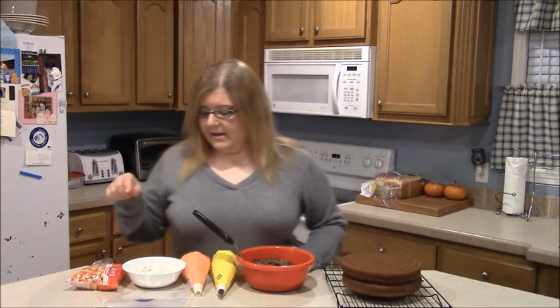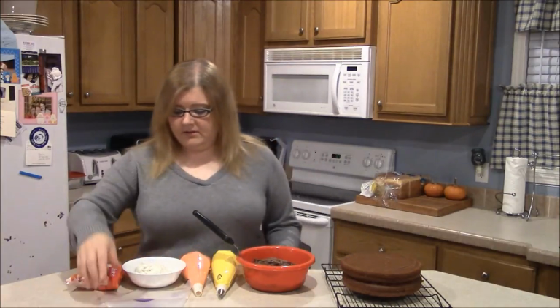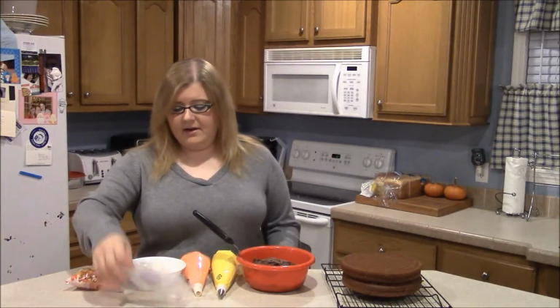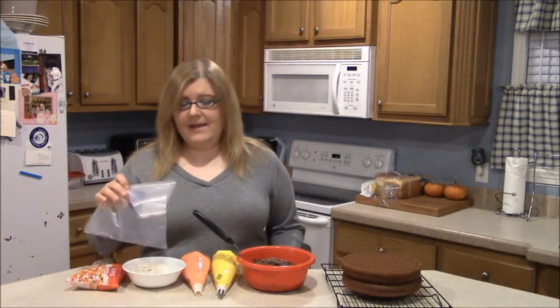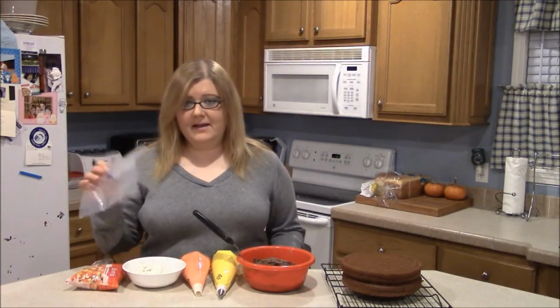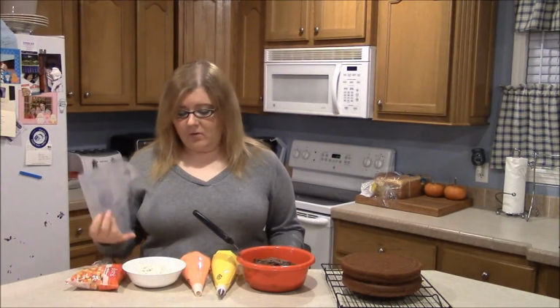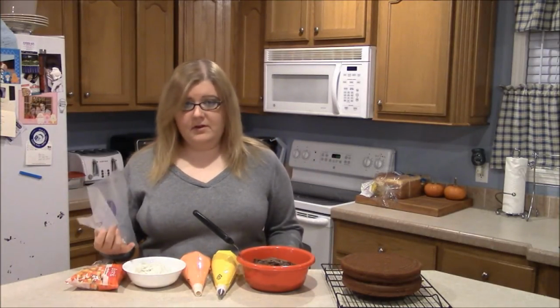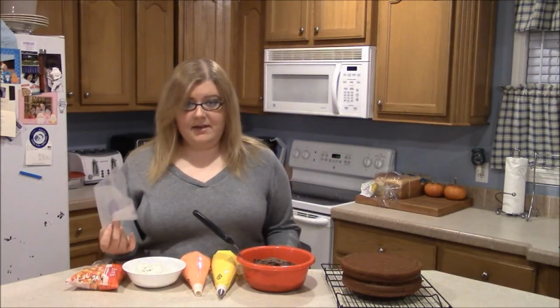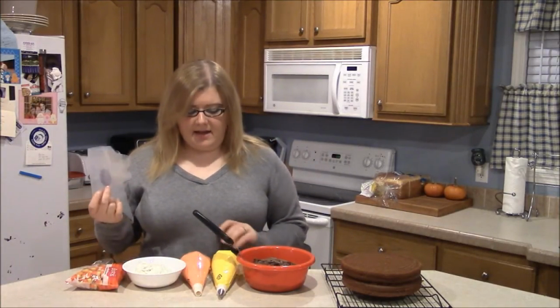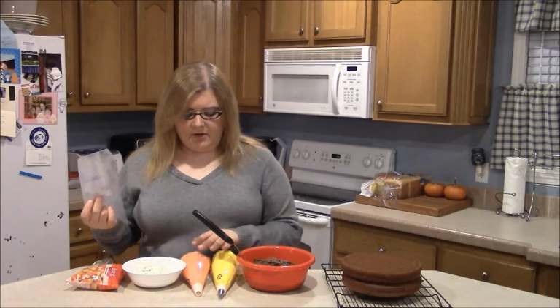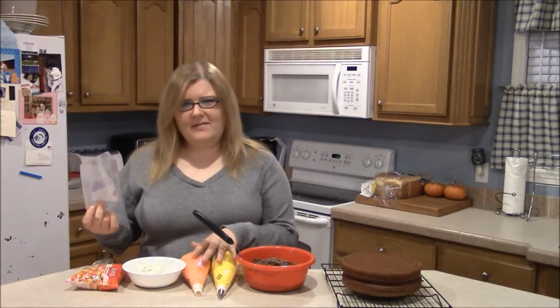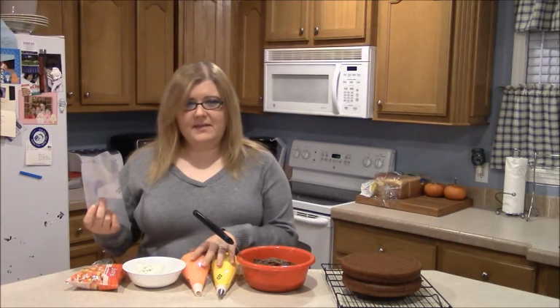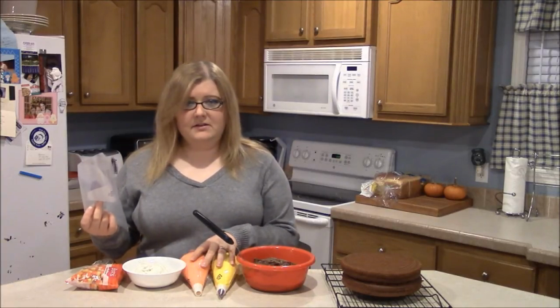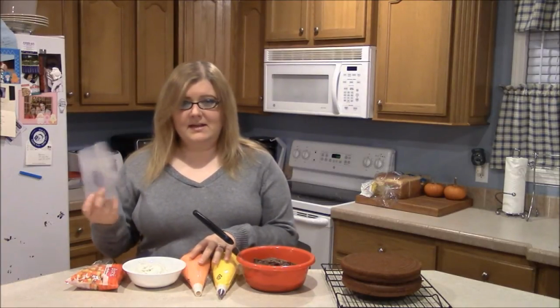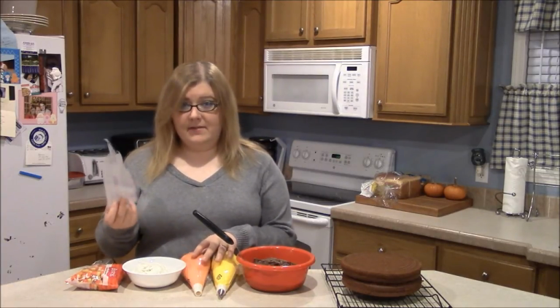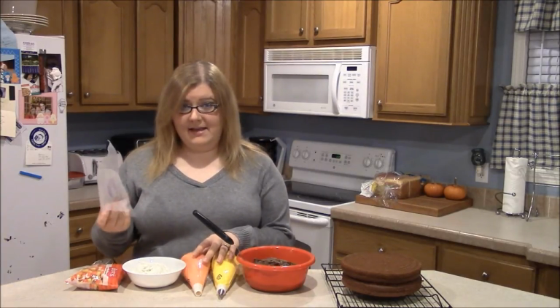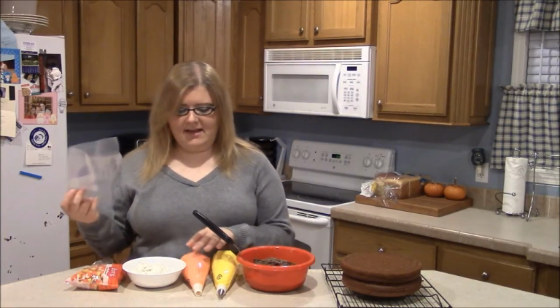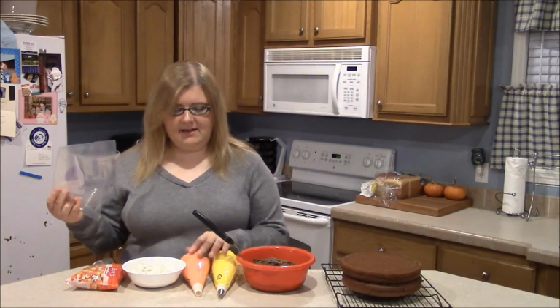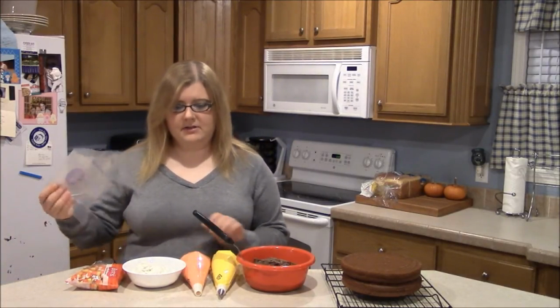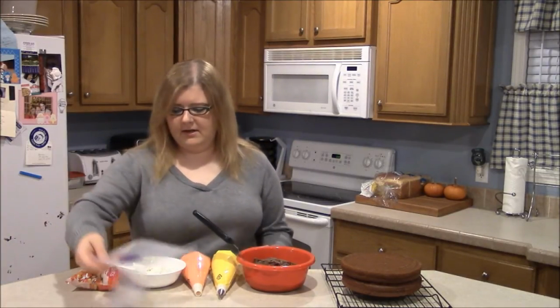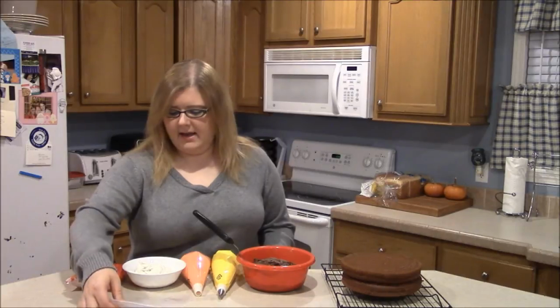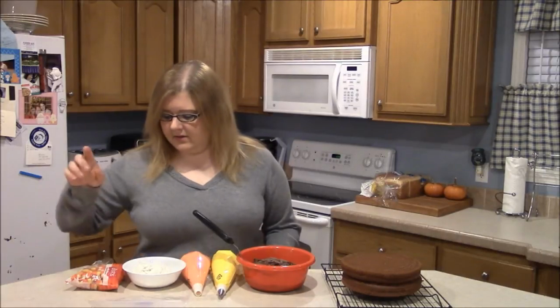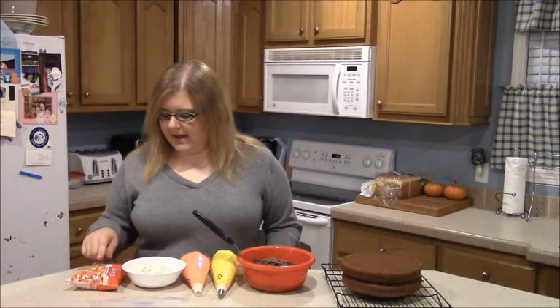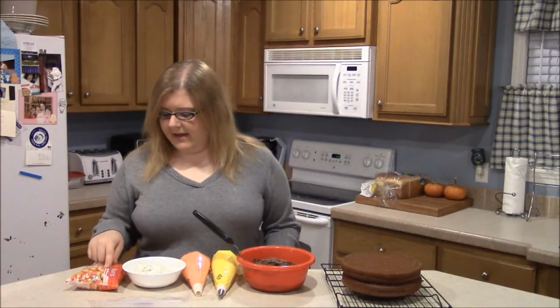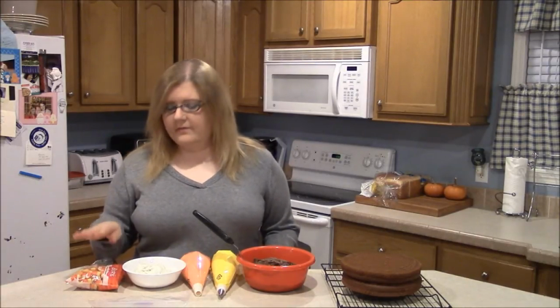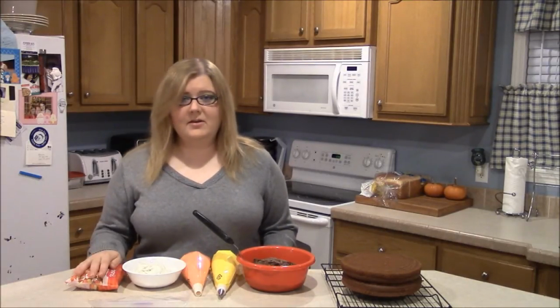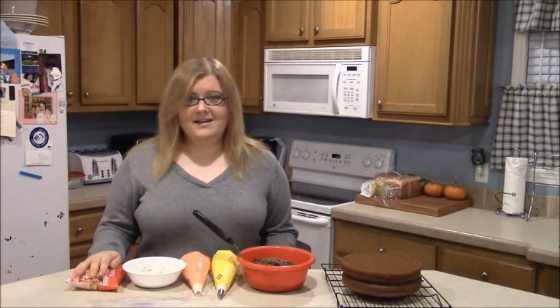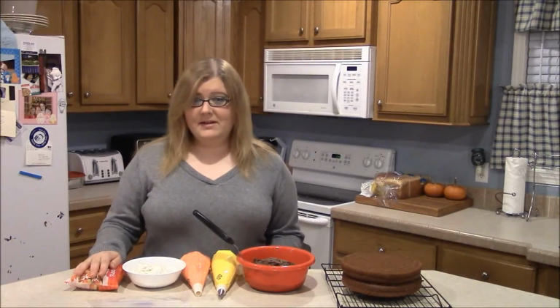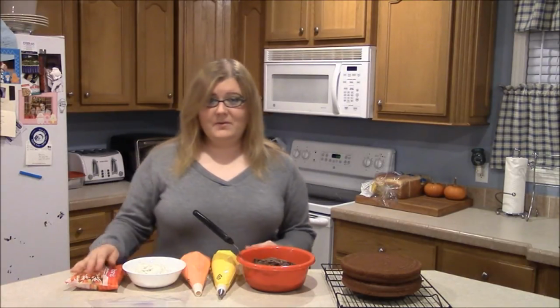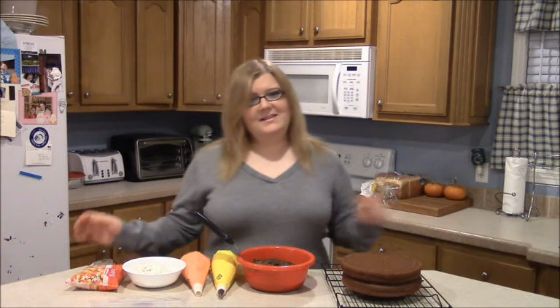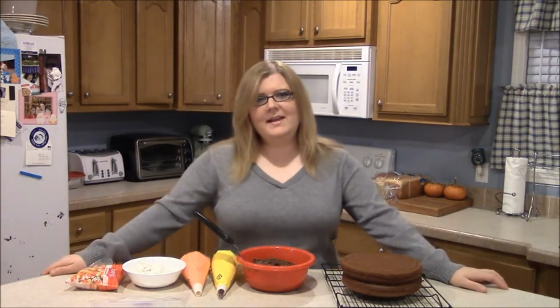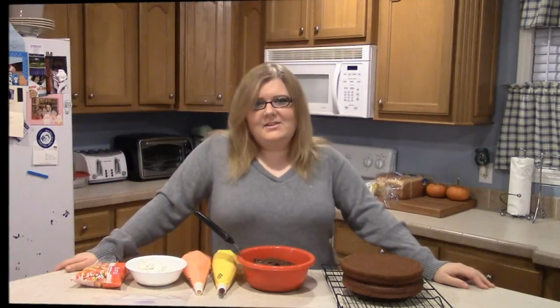I've also got another piping bag for my white frosting but I didn't know if I would have enough of these colors so I didn't put it in a bag yet just in case I needed to color some more. And I've also got a bag of candy corn. It's a pretty simple recipe so let's go ahead and get started.